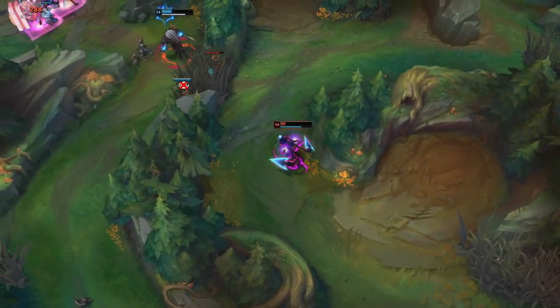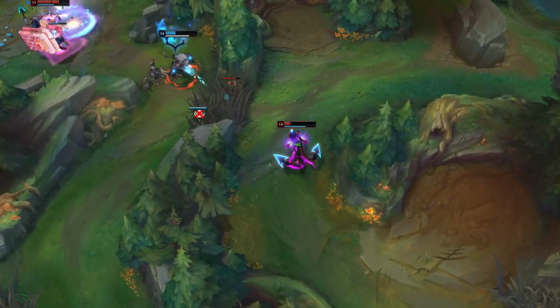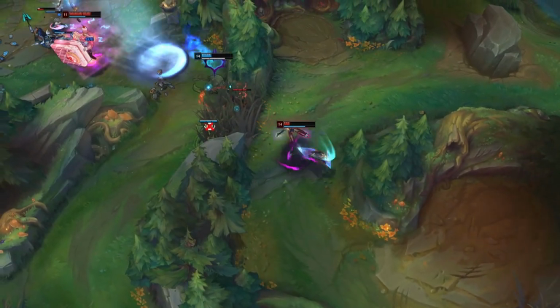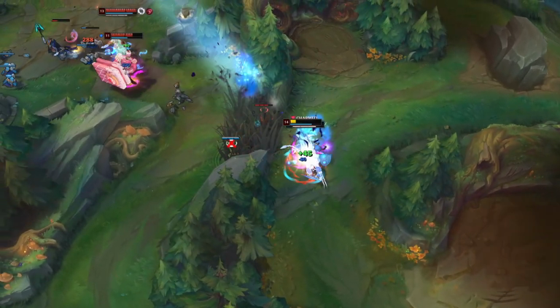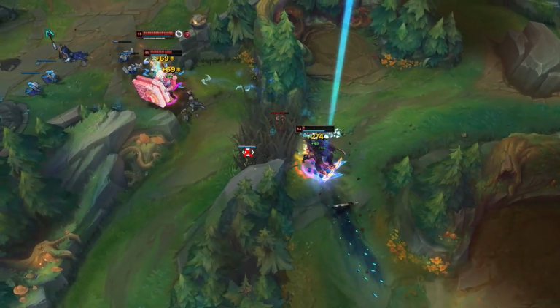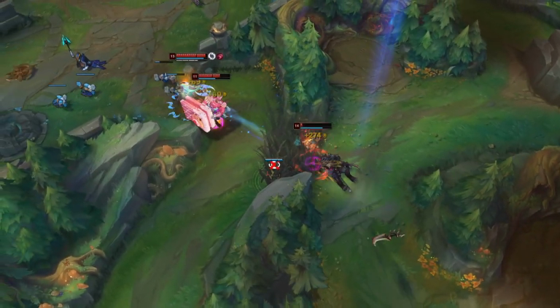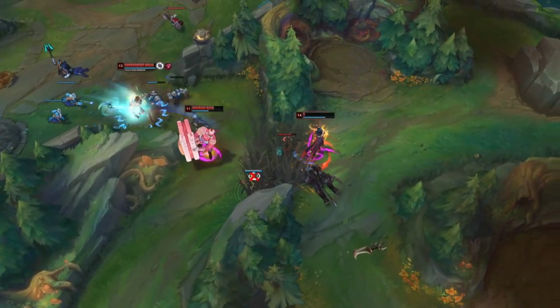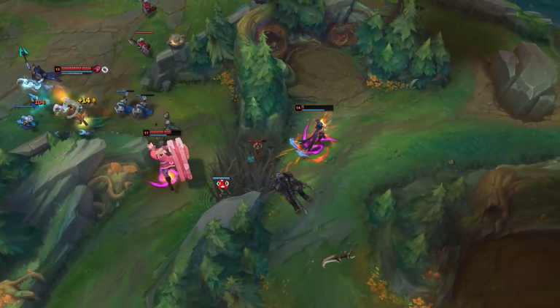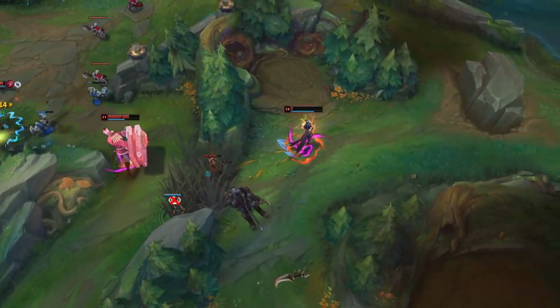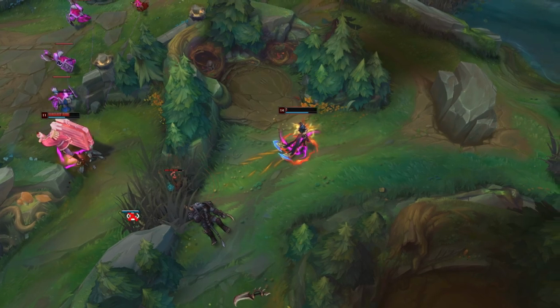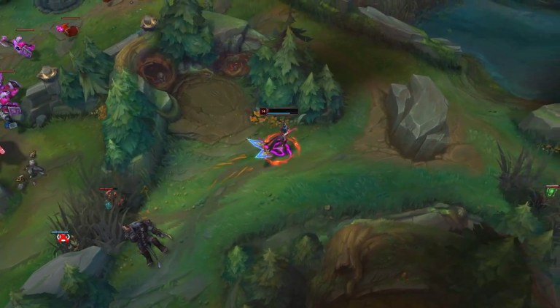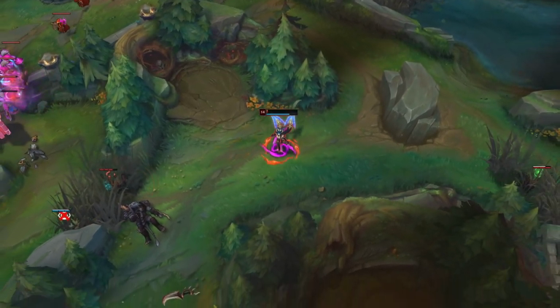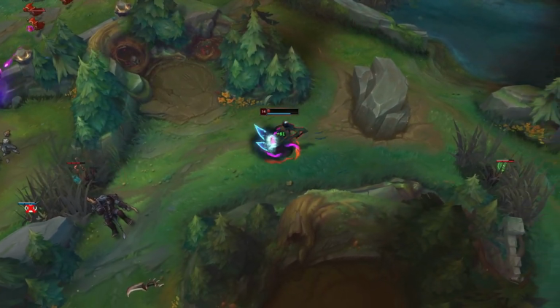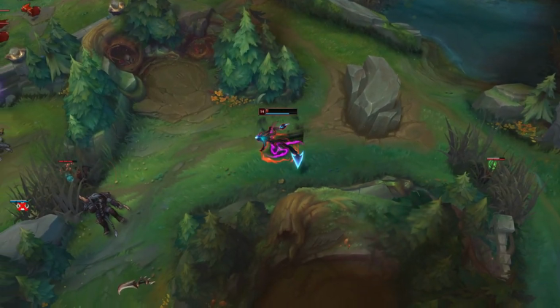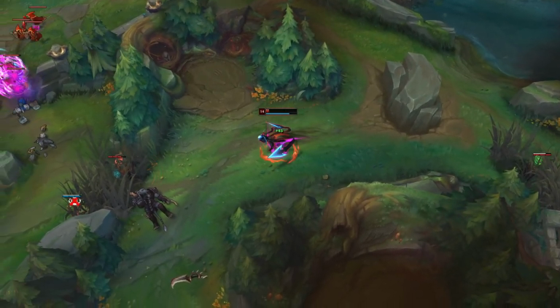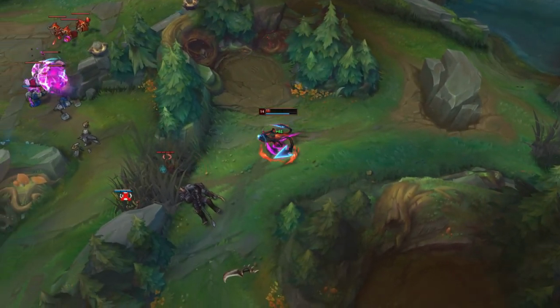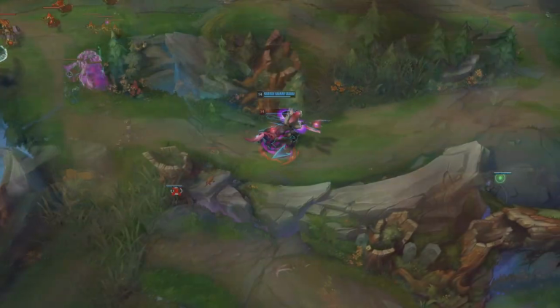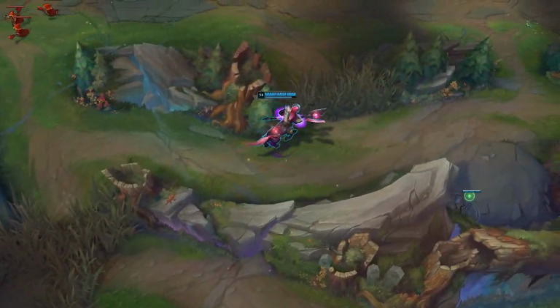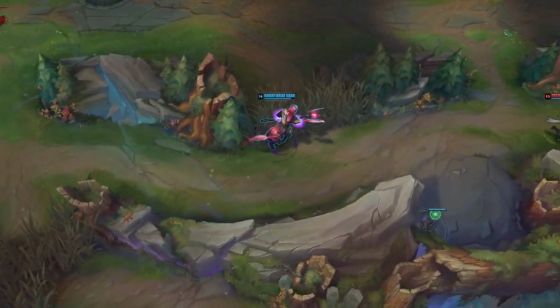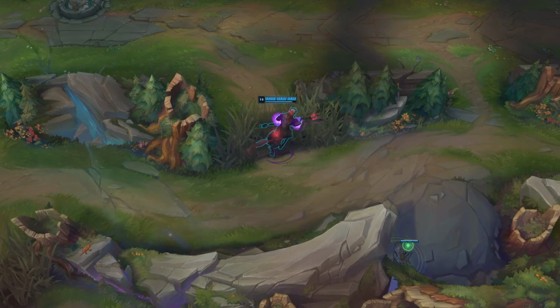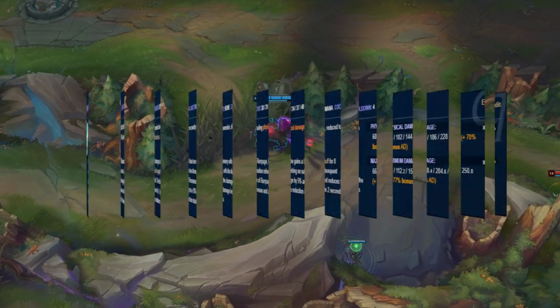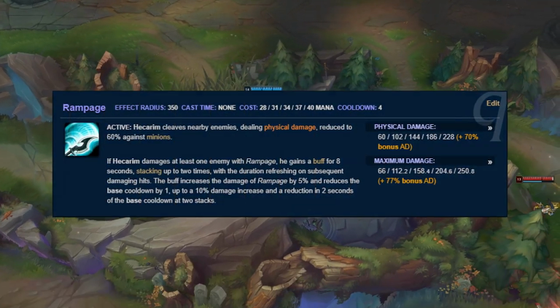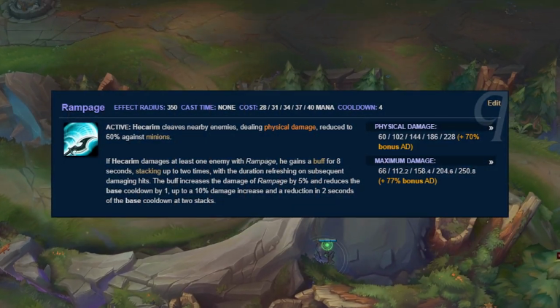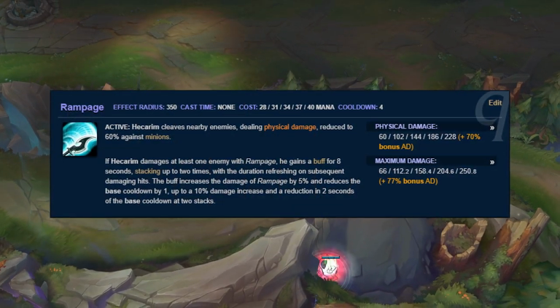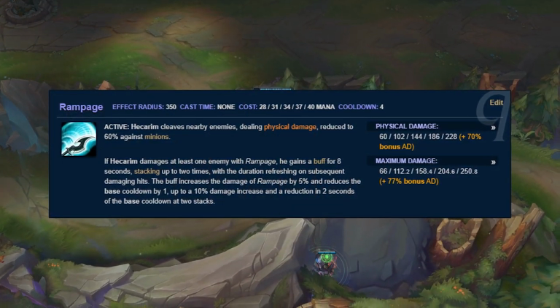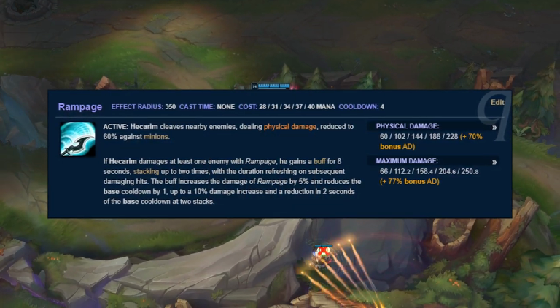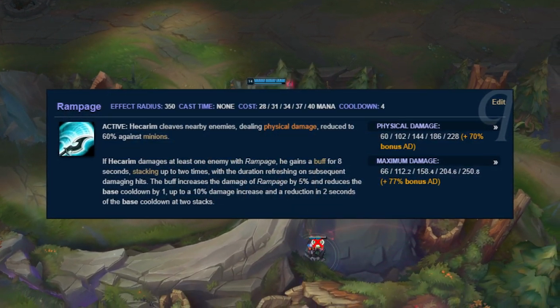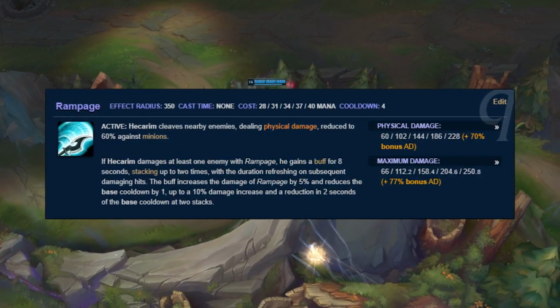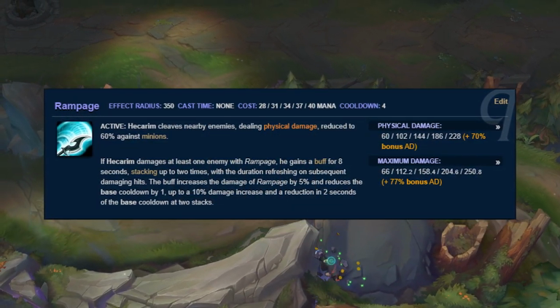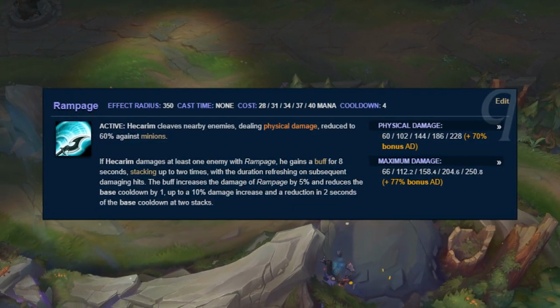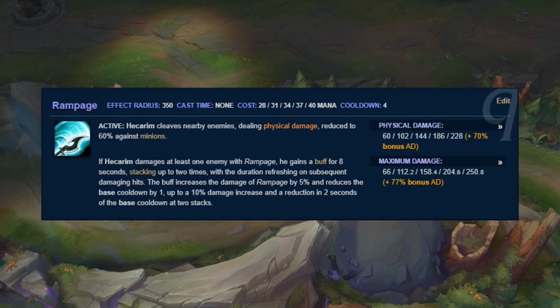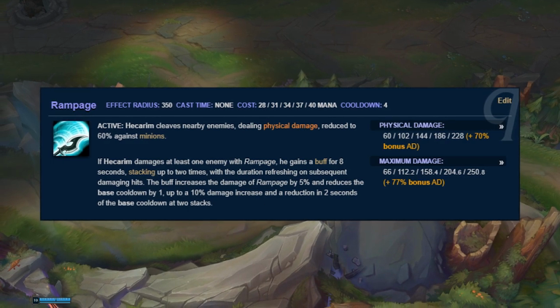Choosing the best Q for the jungle was pretty difficult, as junglers all have the same kind of Q — something that just does damage — but ultimately I decided to choose Hecarim's Rampage. It doesn't win any rewards when it comes to raw damage output, as other junglers like Kha'Zix can certainly put in way more oomph in one hit.